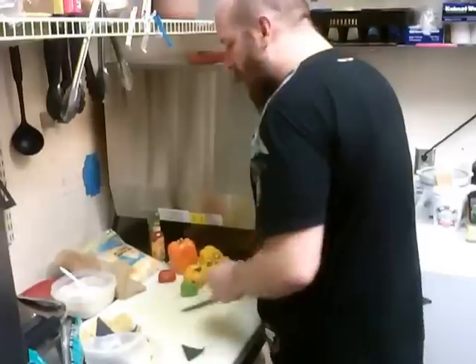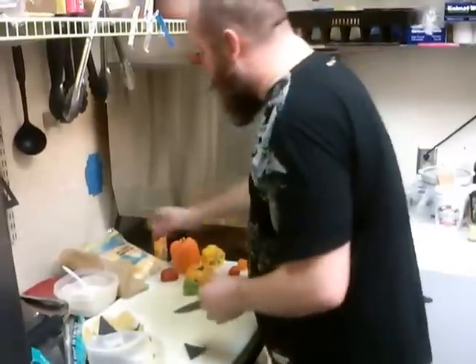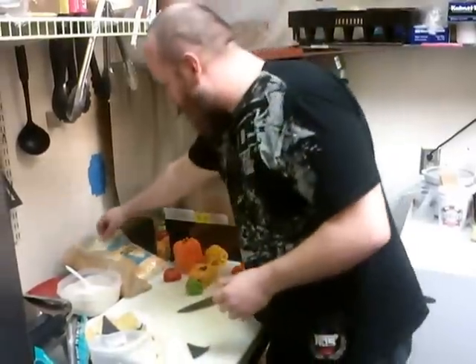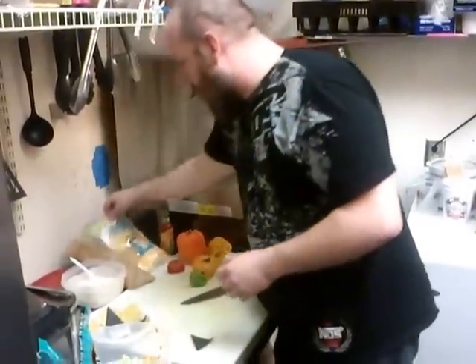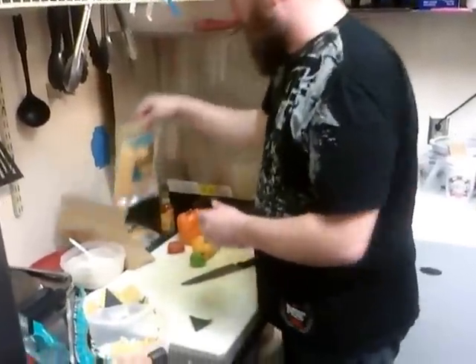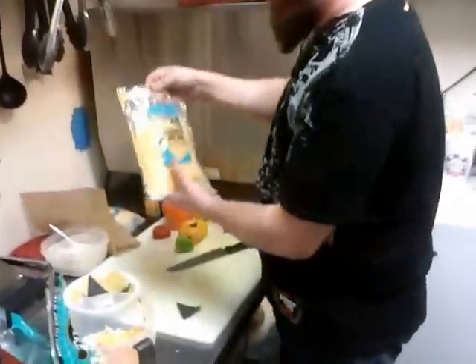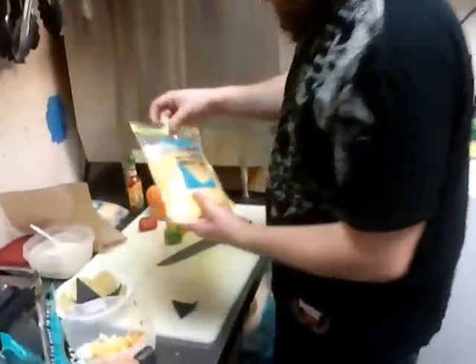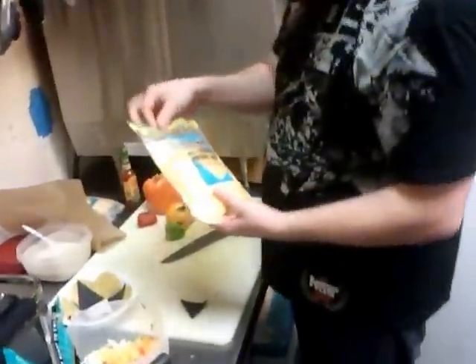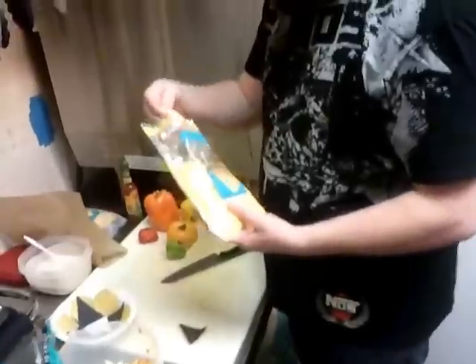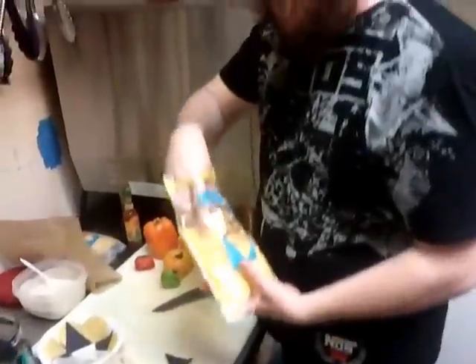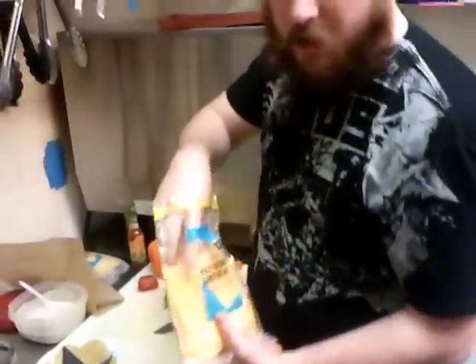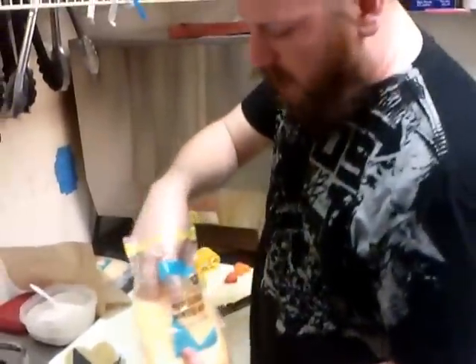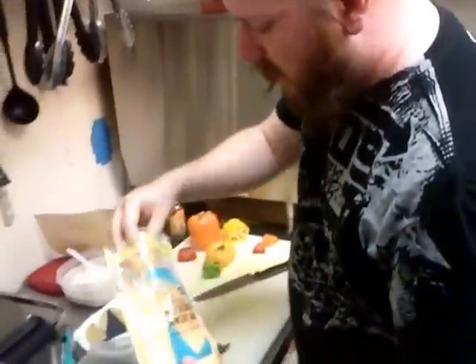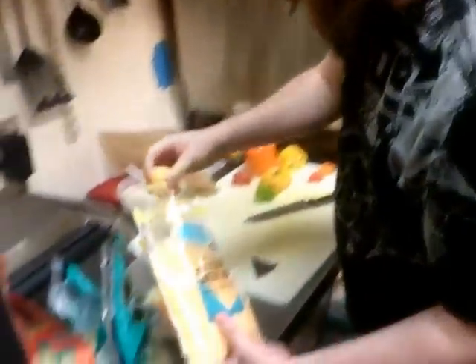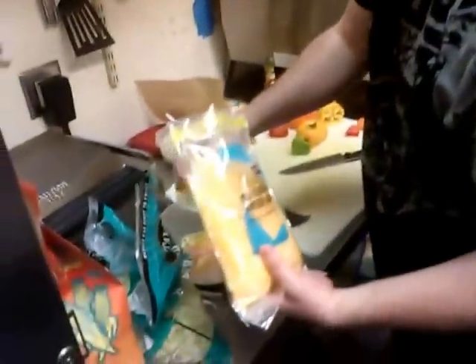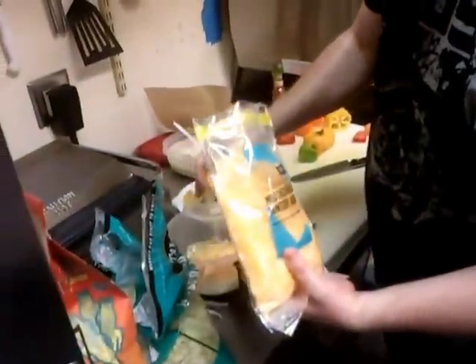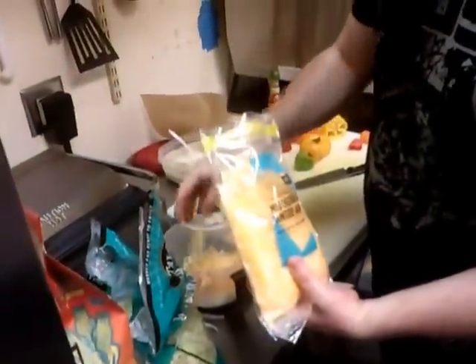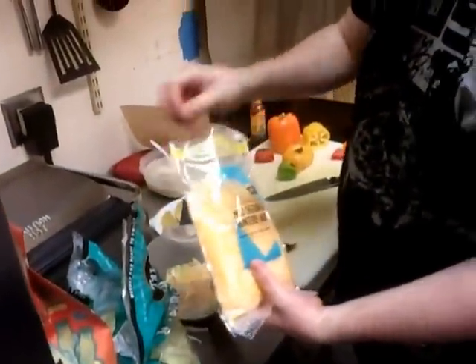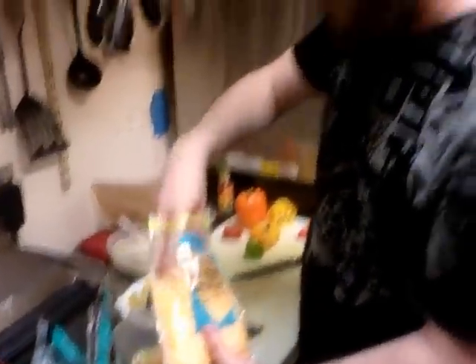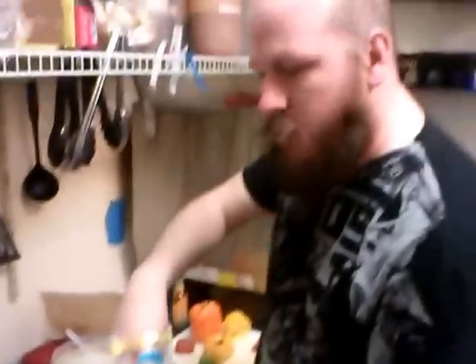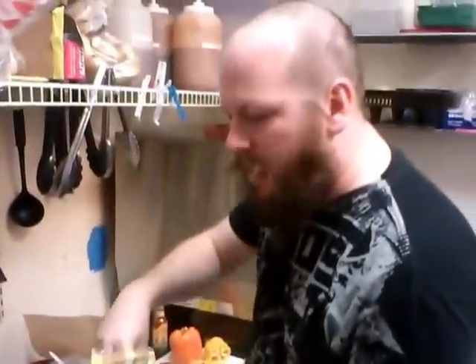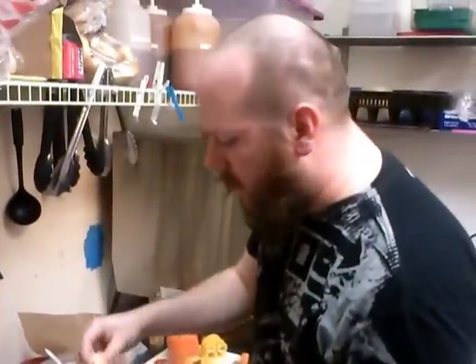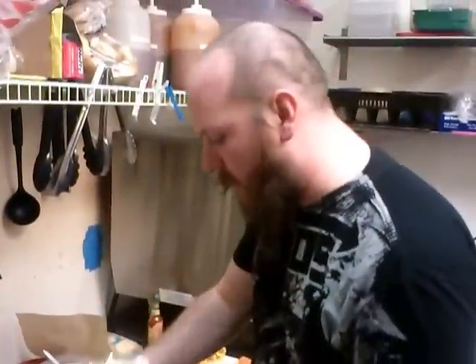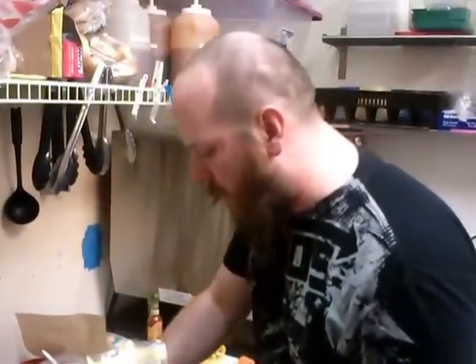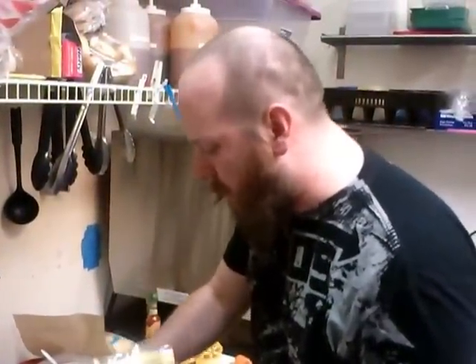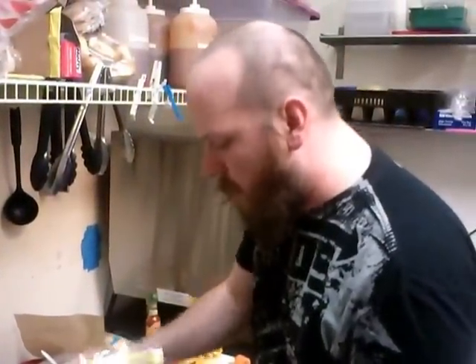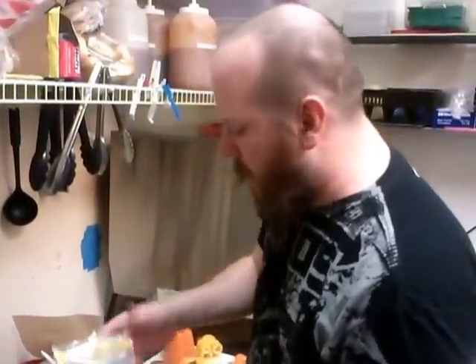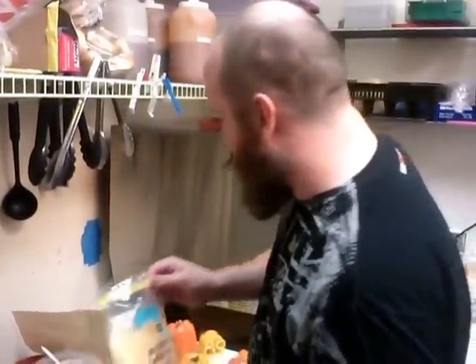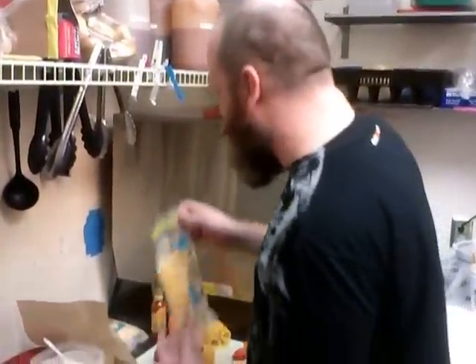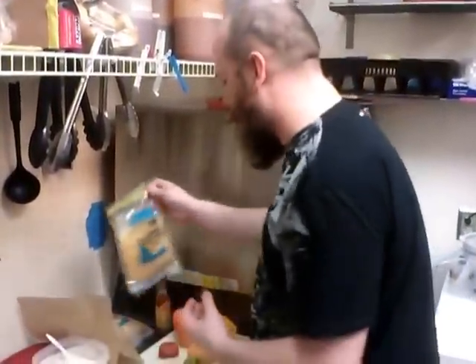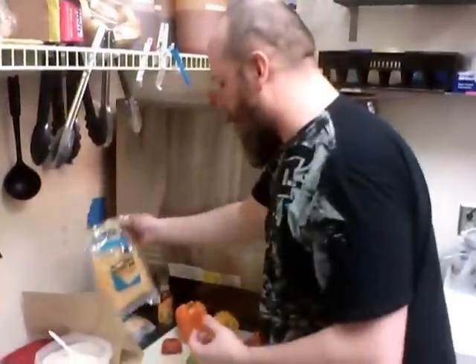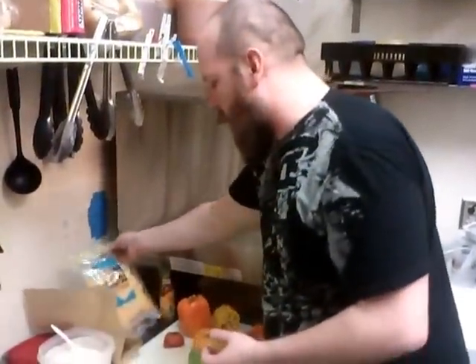Next up, I've got some monterey jack and mild cheddar mixed. Cheddar and jack — that's pretty much the go-to on a taco salad. You're free to use whatever you want, but that's pretty common. That's standard stuff.